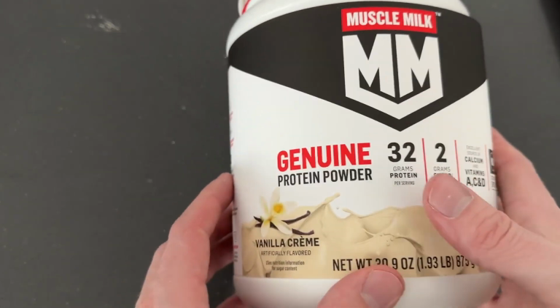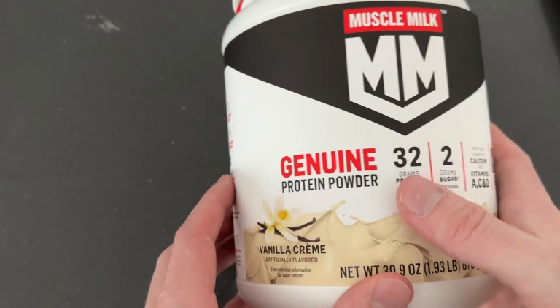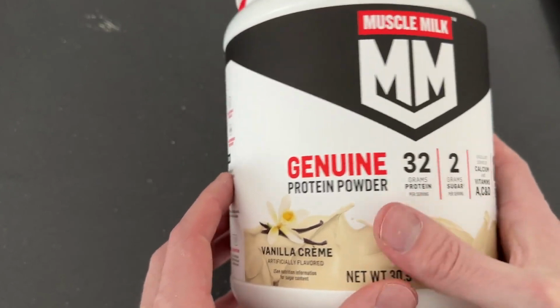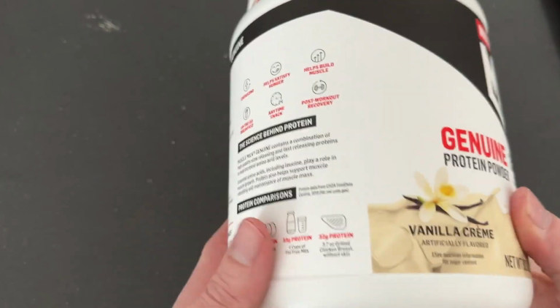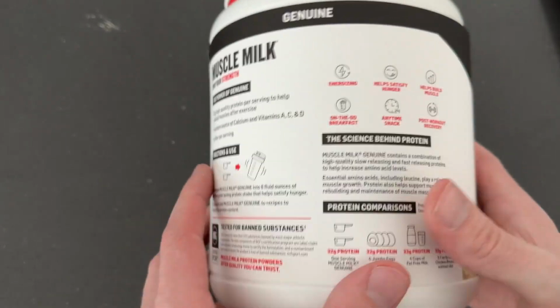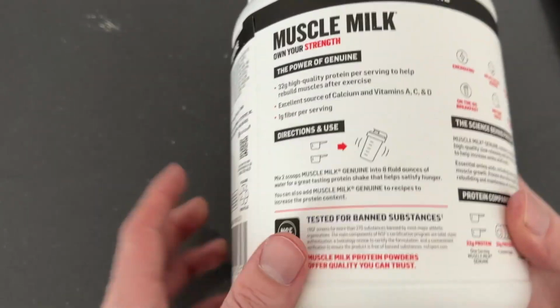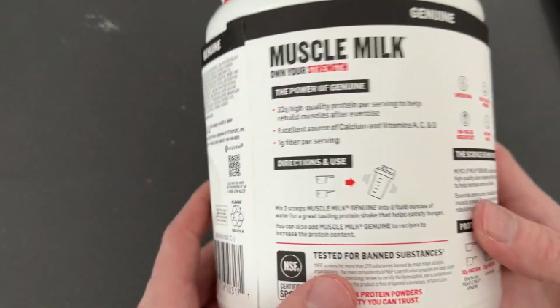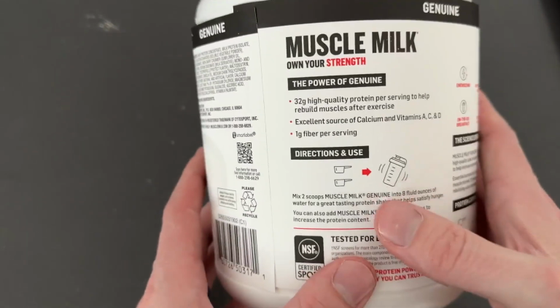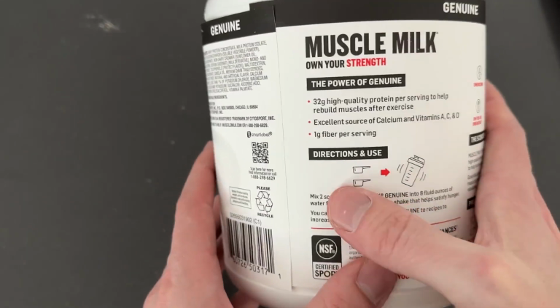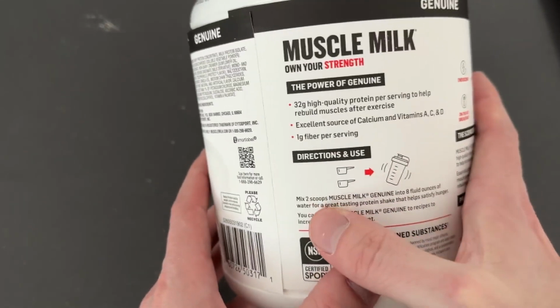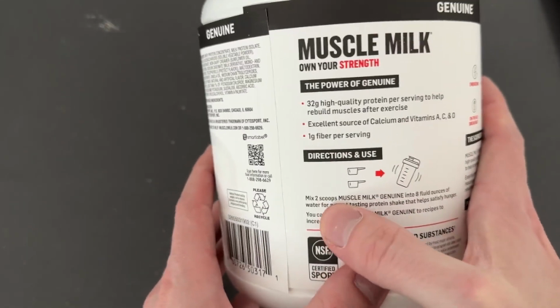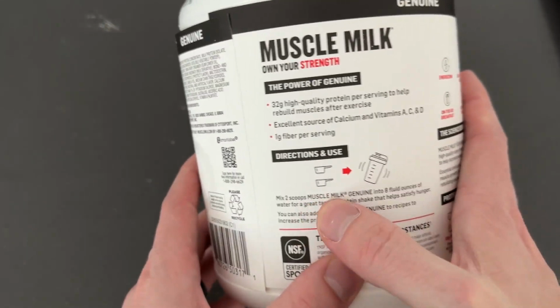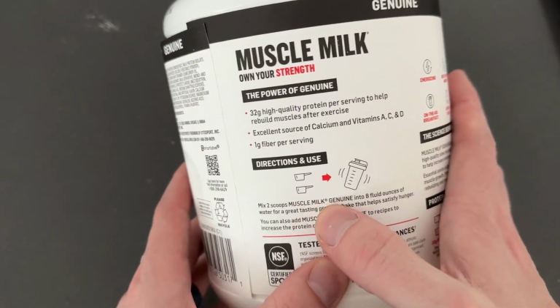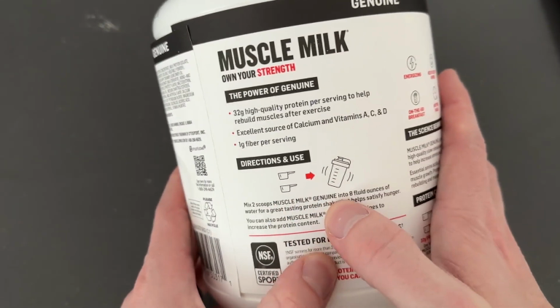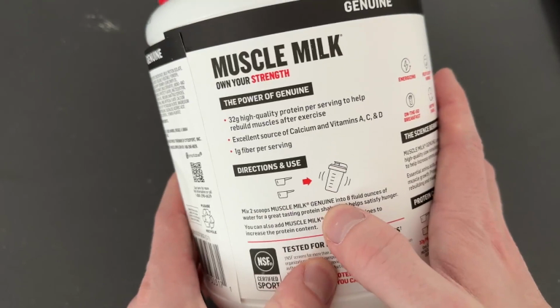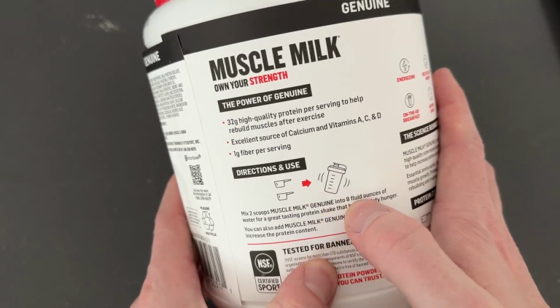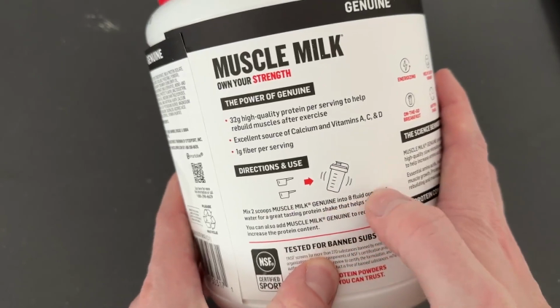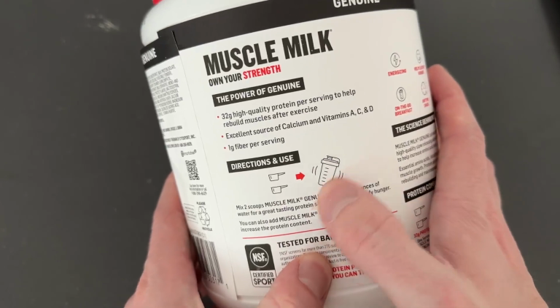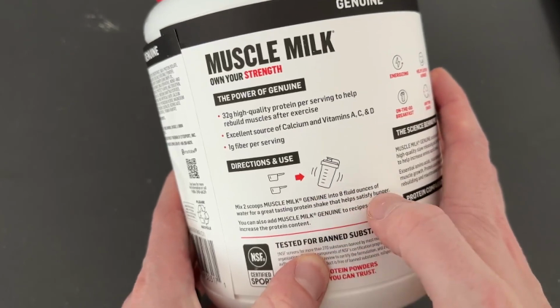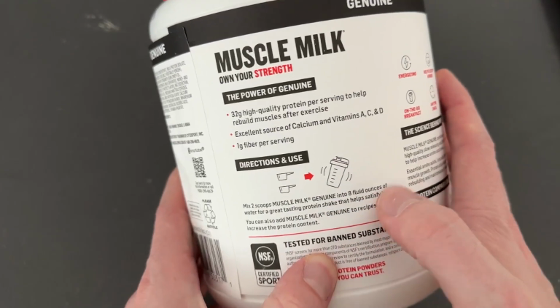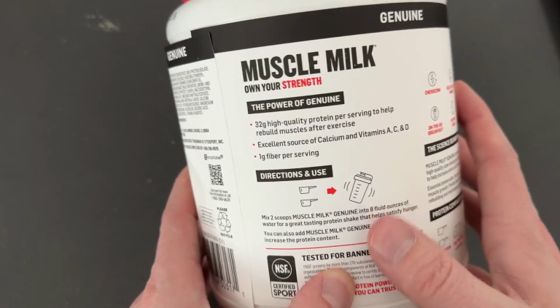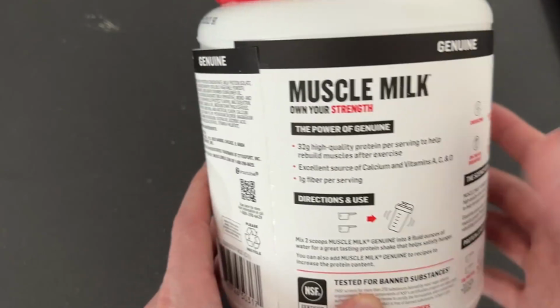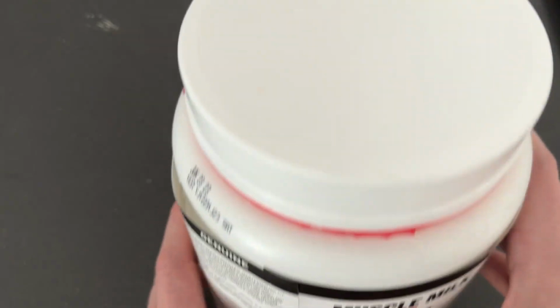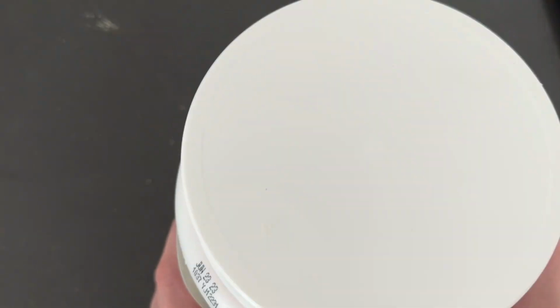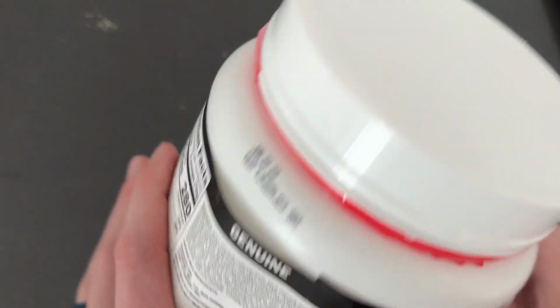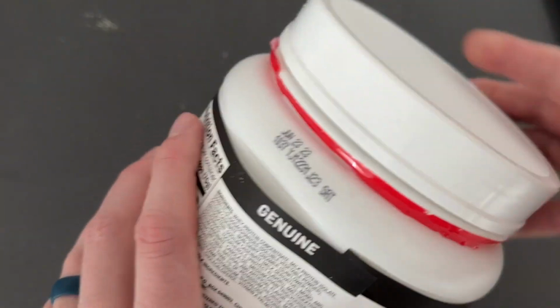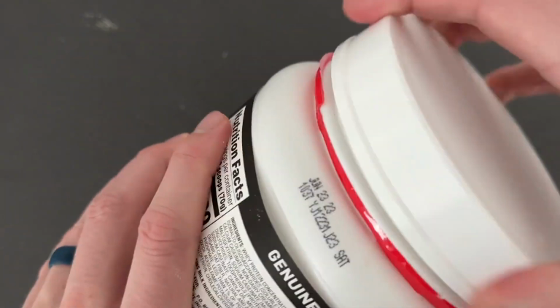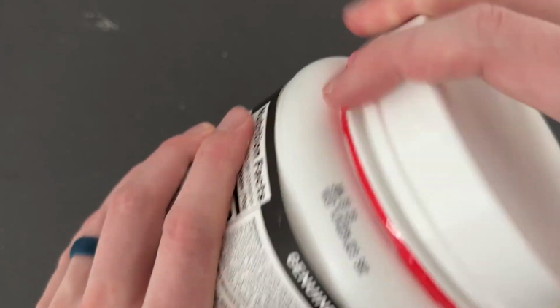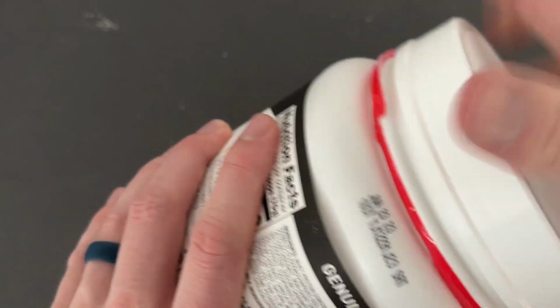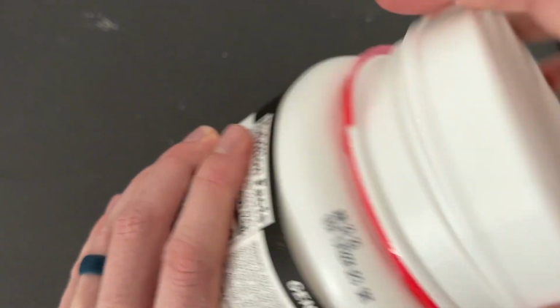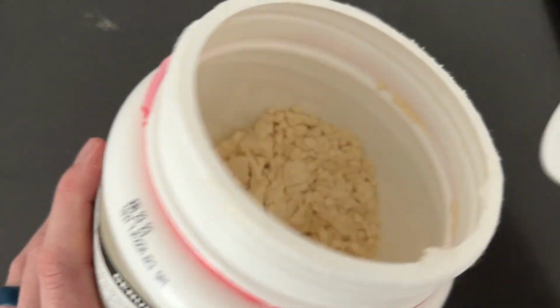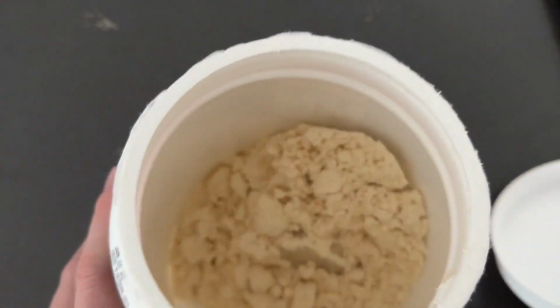That 32 grams of protein is with two scoops, so keep that in mind — you do need to have two scoops. They typically recommend adding 8 fluid ounces of liquid, either water, milk, or whatever other liquid you'd like.